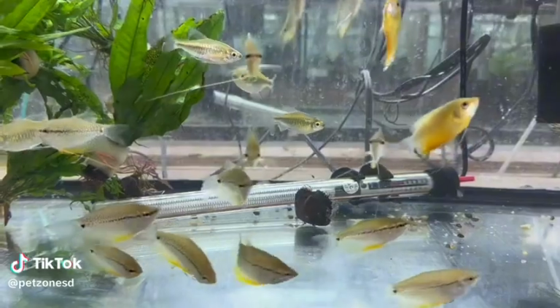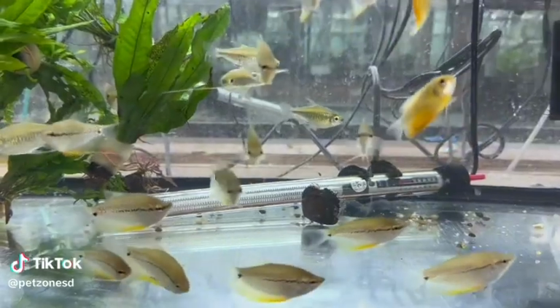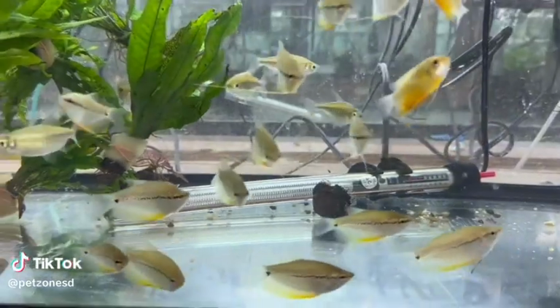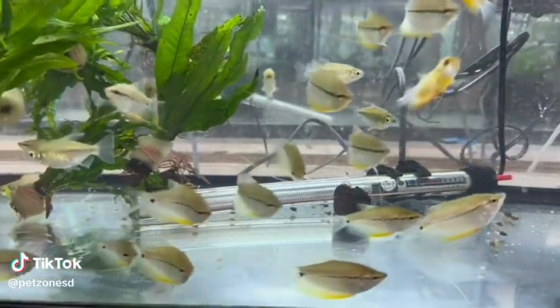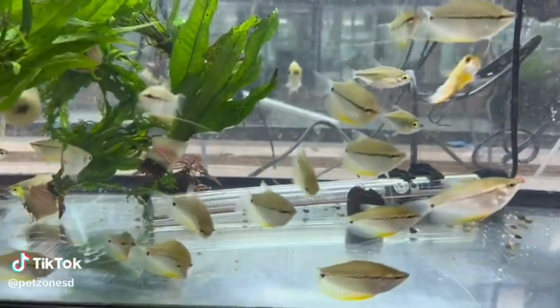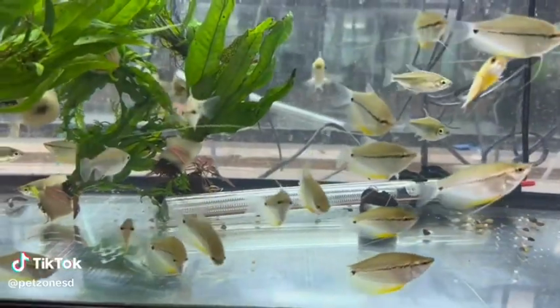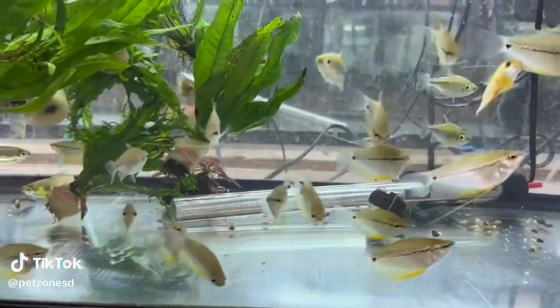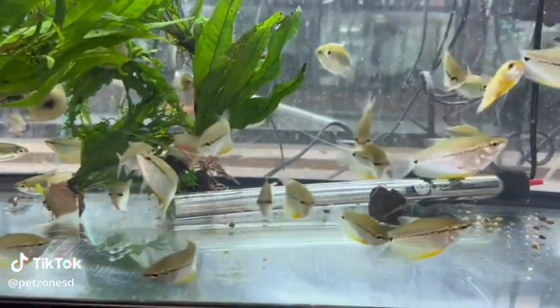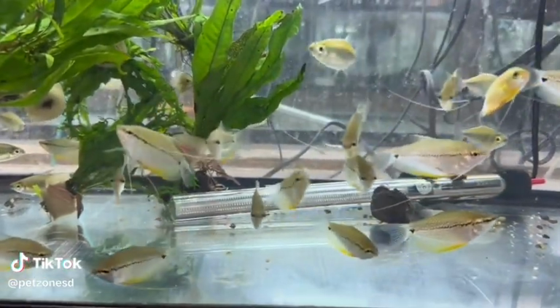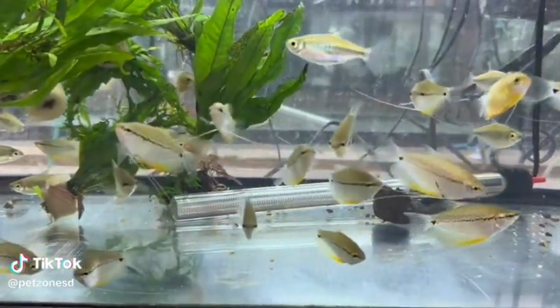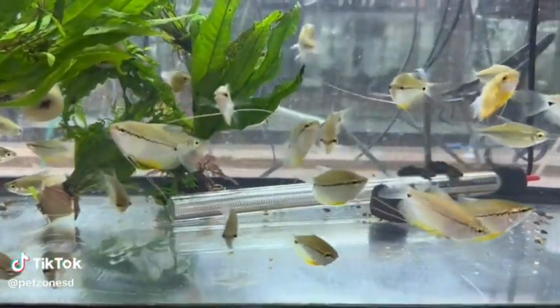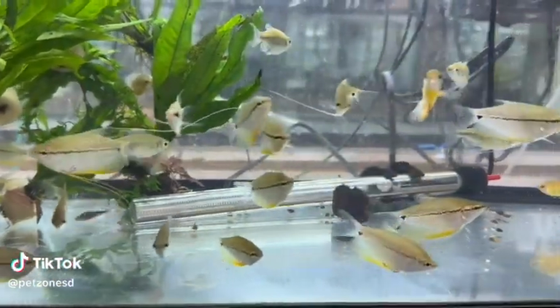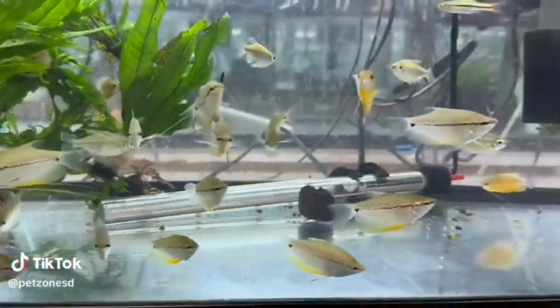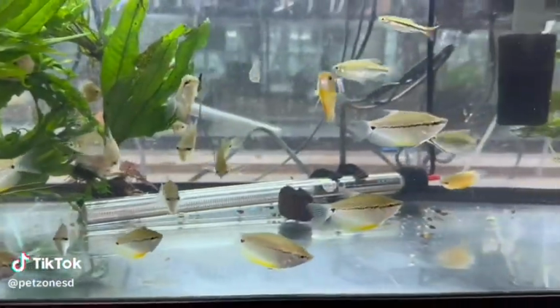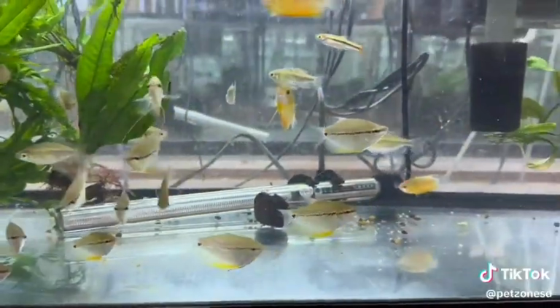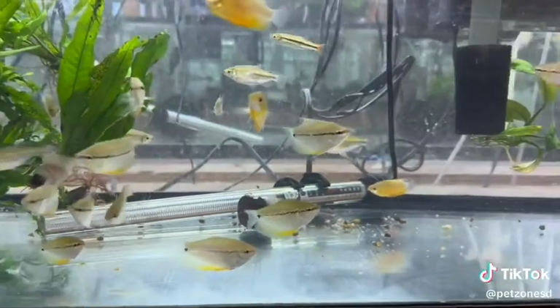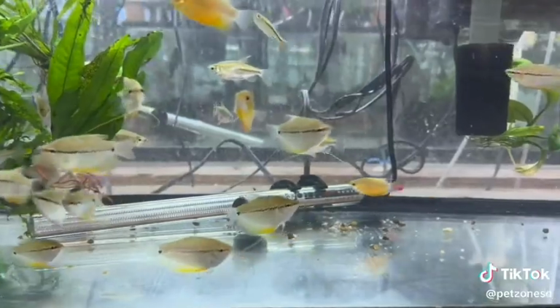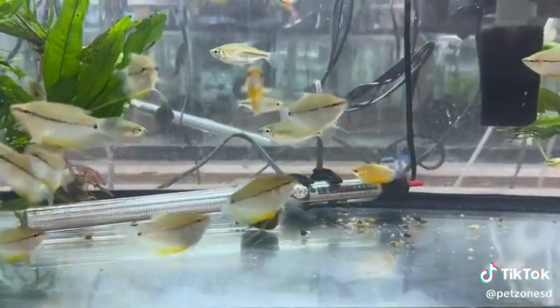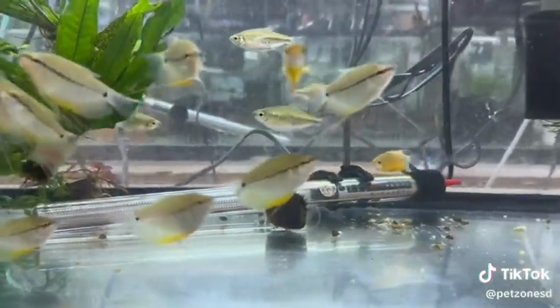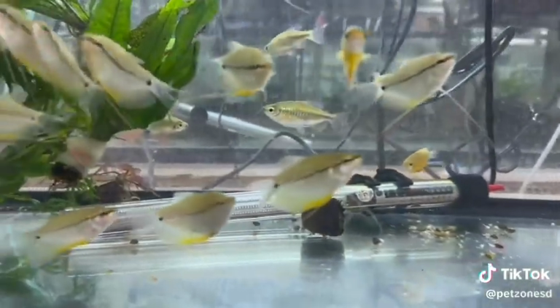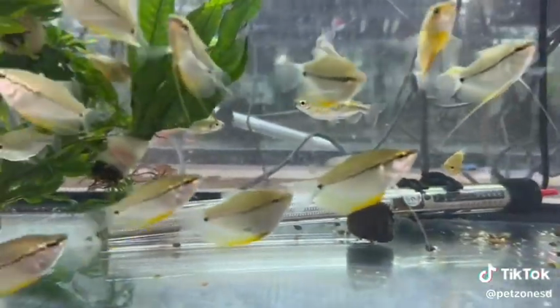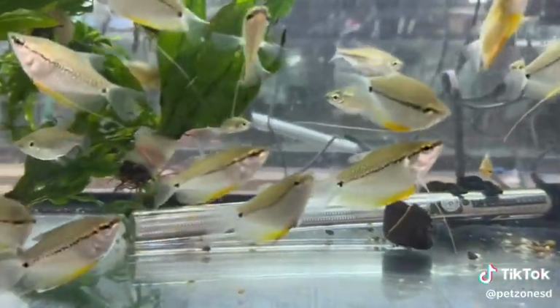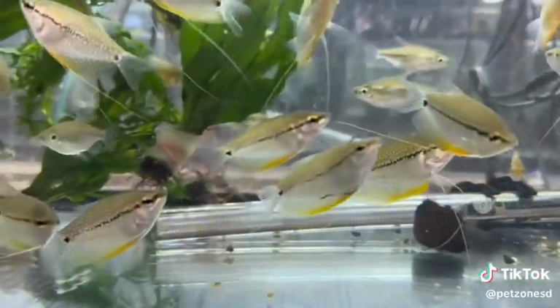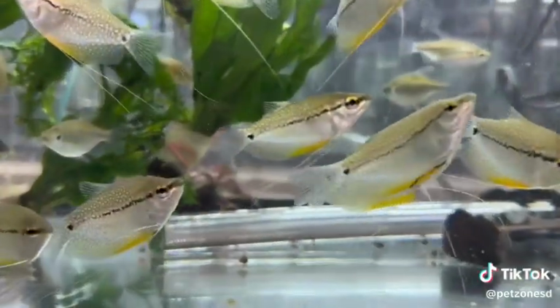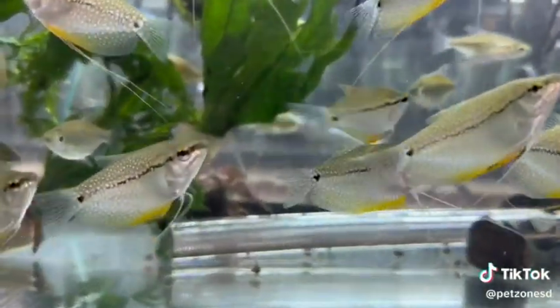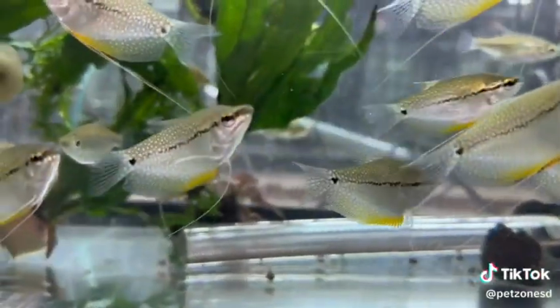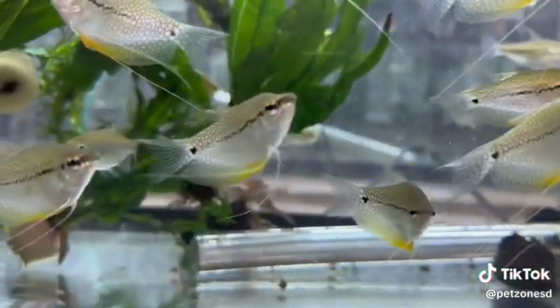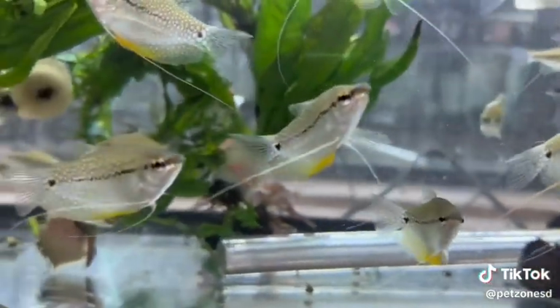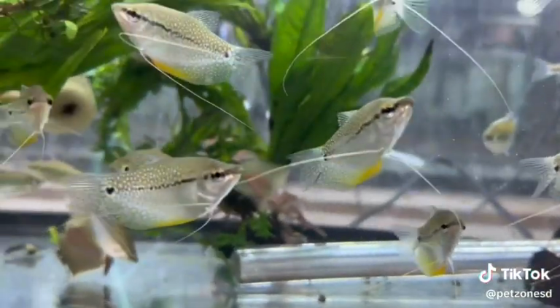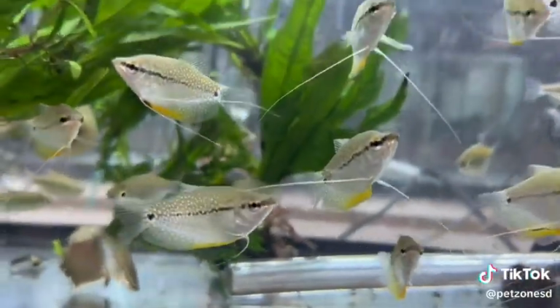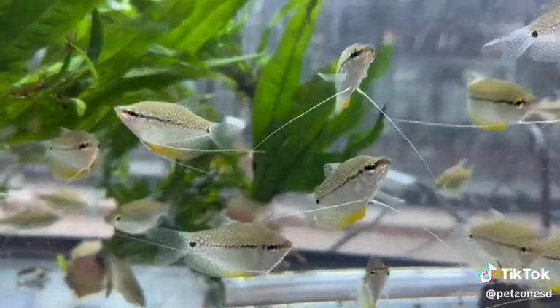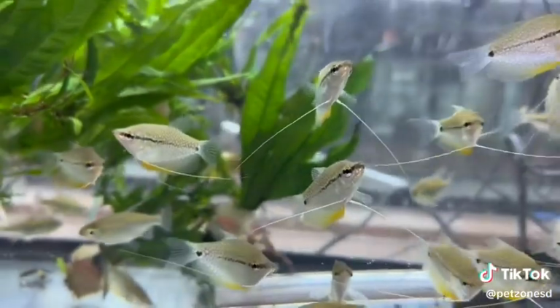The Pearl Gourami is a tropical fish from Asia that grows to be just around 5 inches. It has an interesting shape and is a labyrinth-lunged fish that needs to go up for air from the surface.